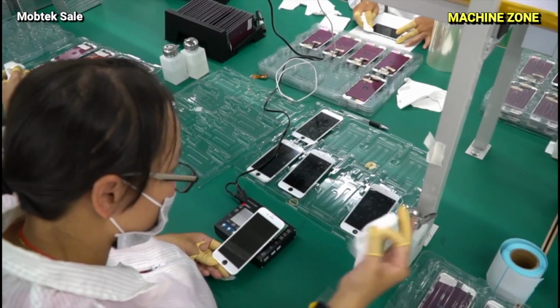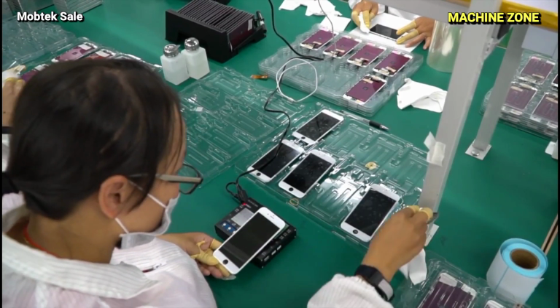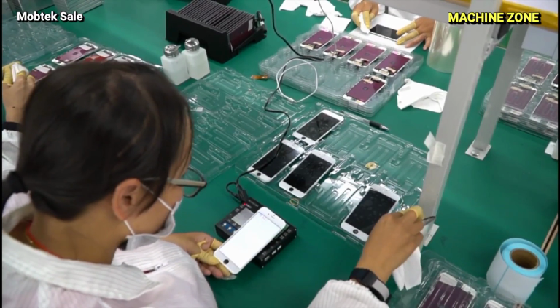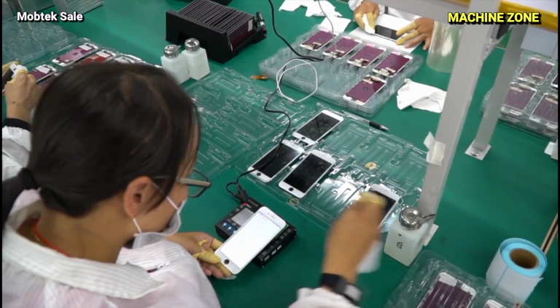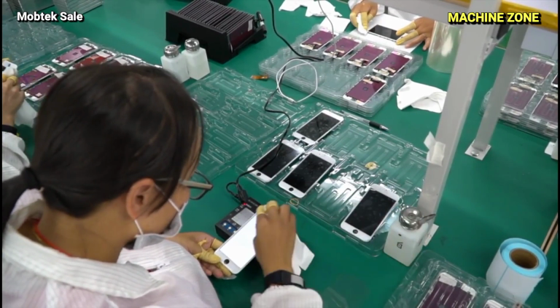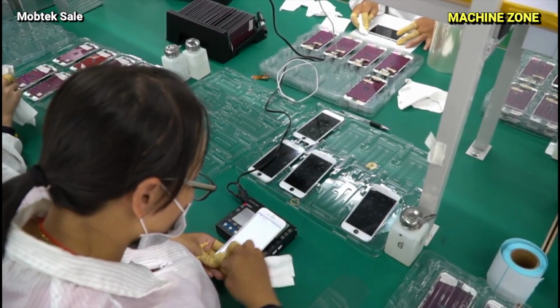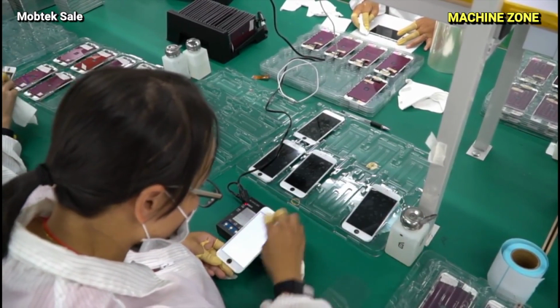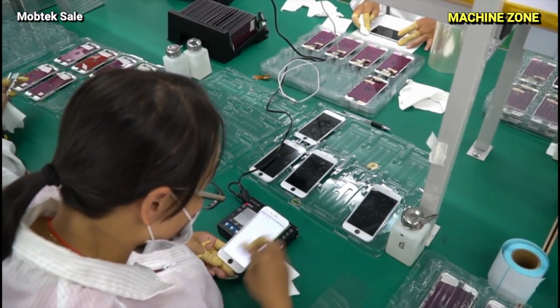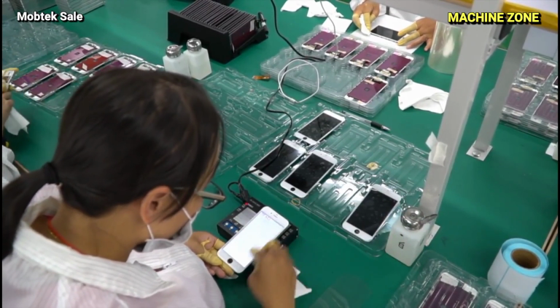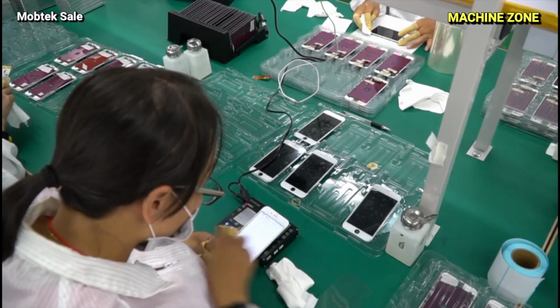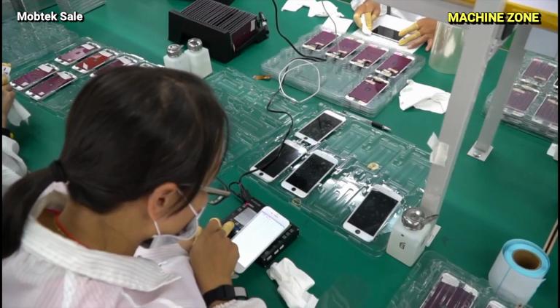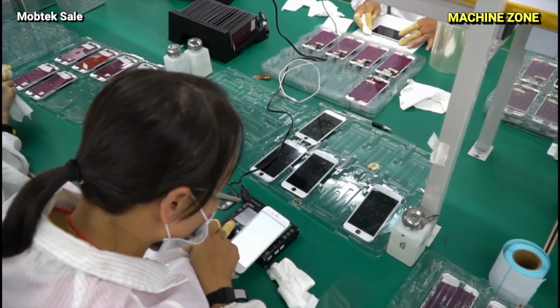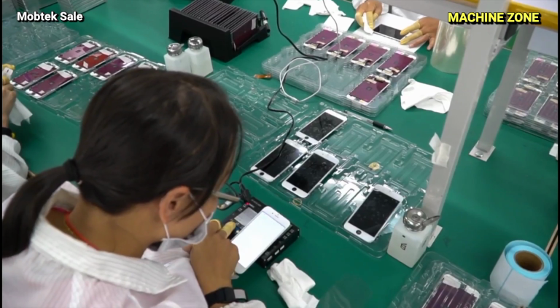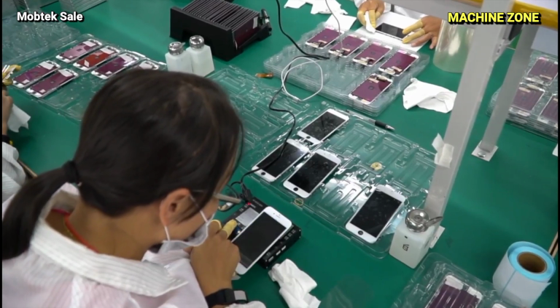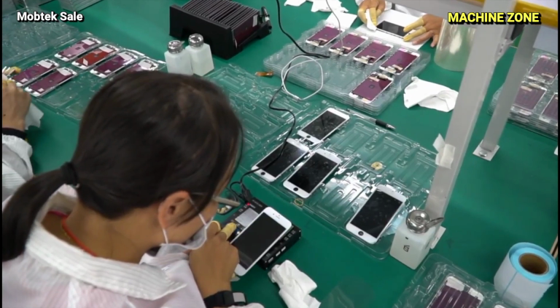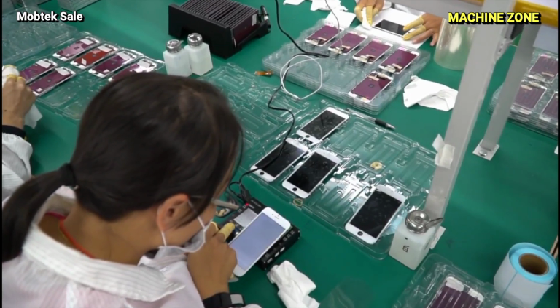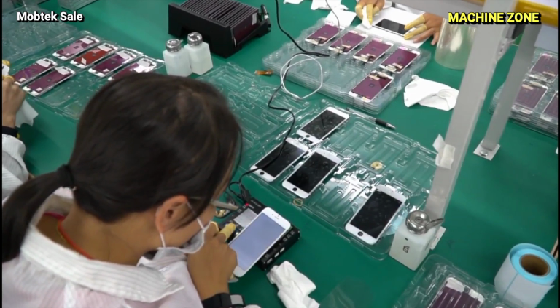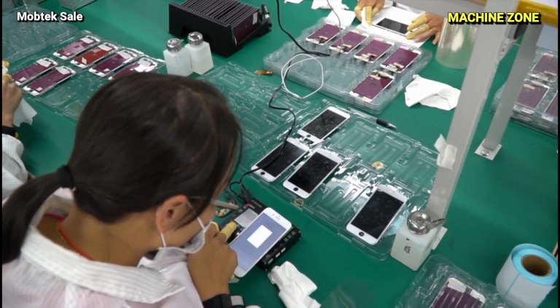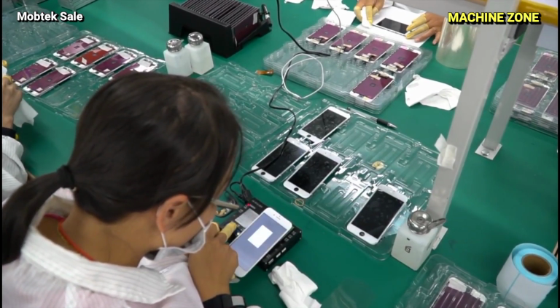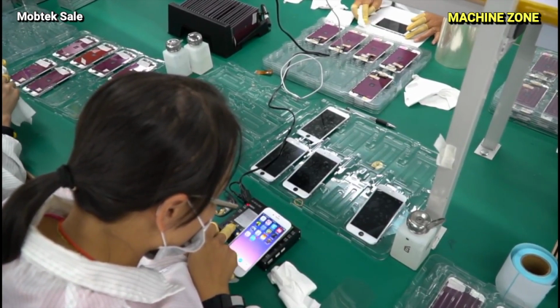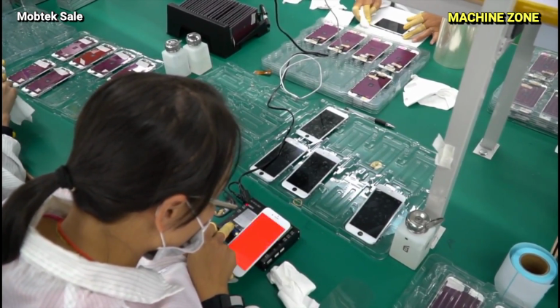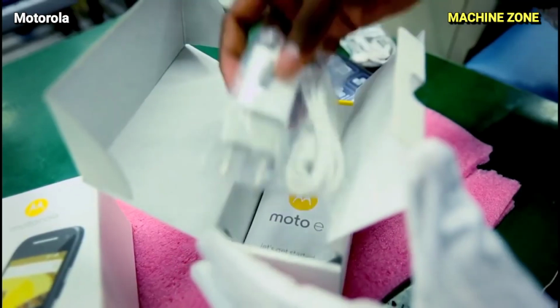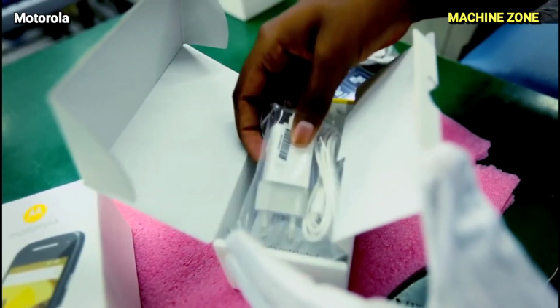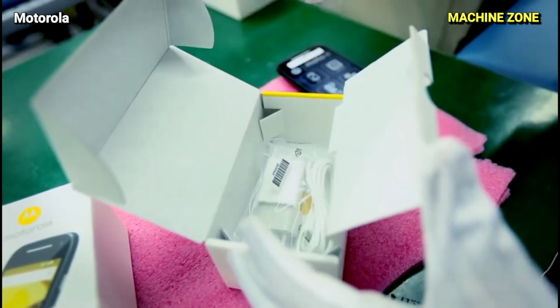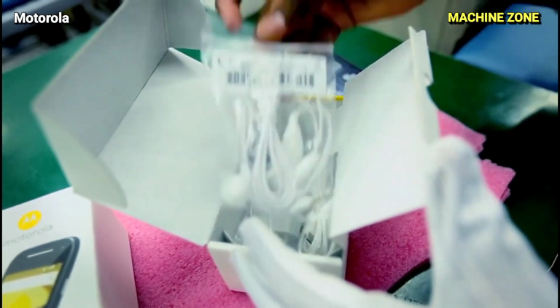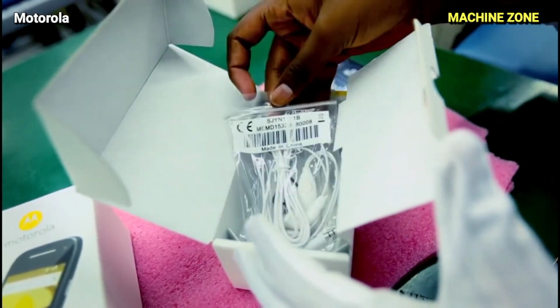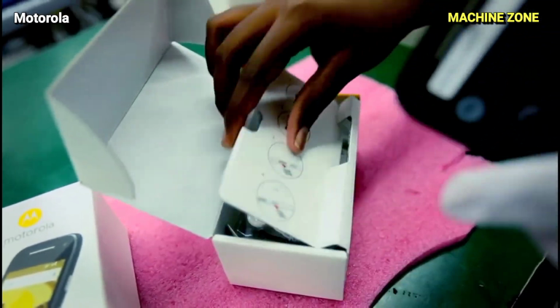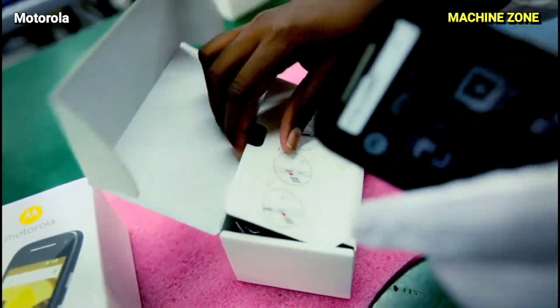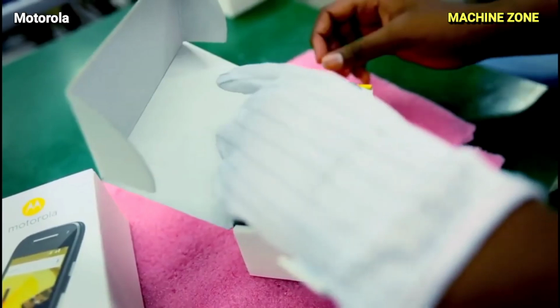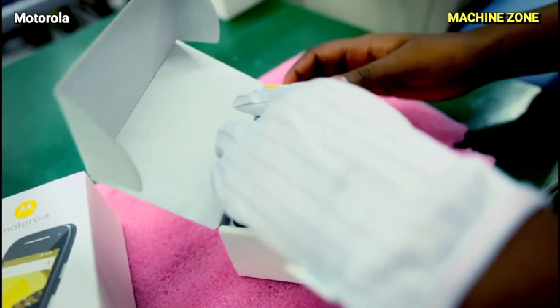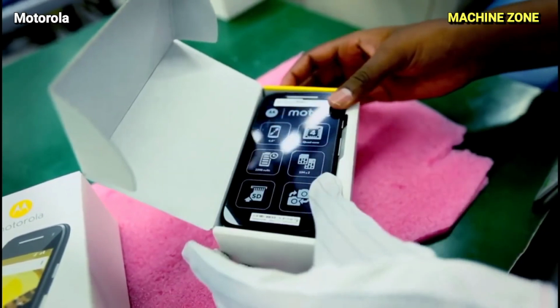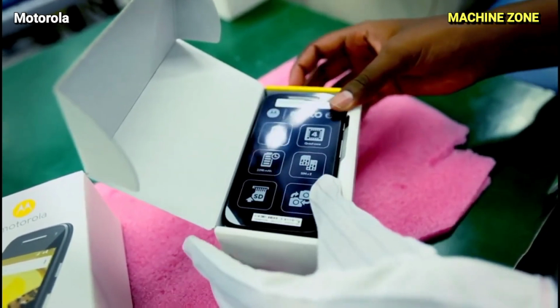By understanding the intricate journey of a smartphone, we gain a deeper appreciation for the technology we hold in our hands and the dedication of those who bring it to life.